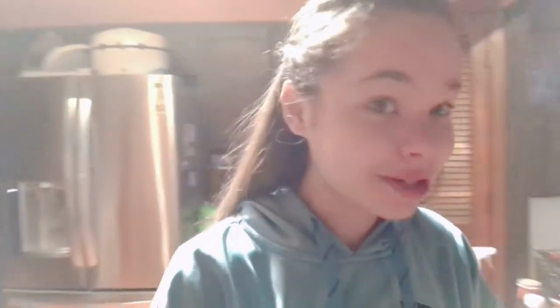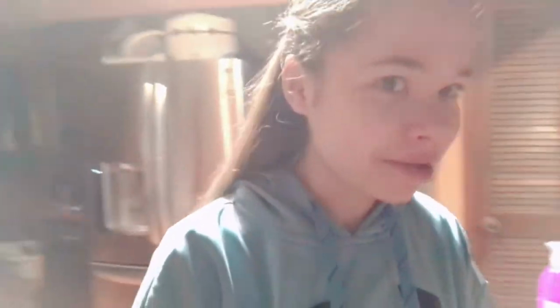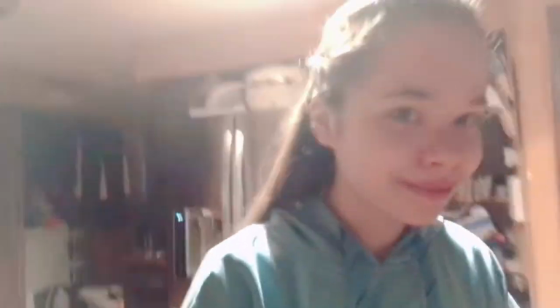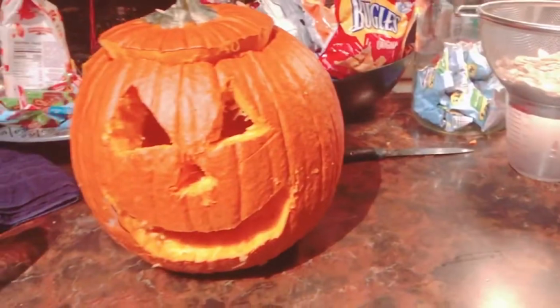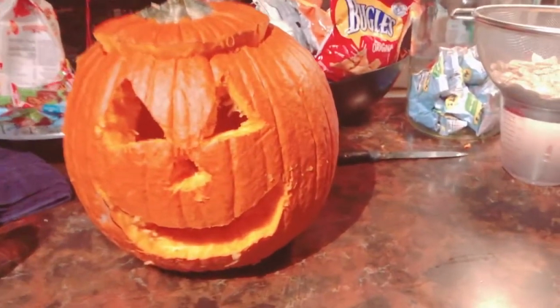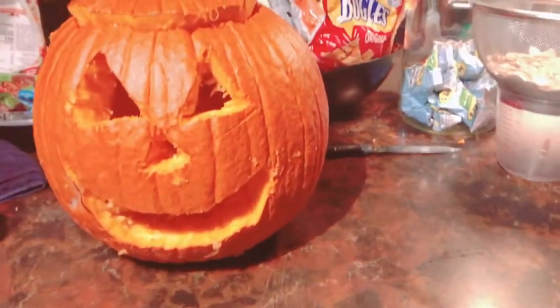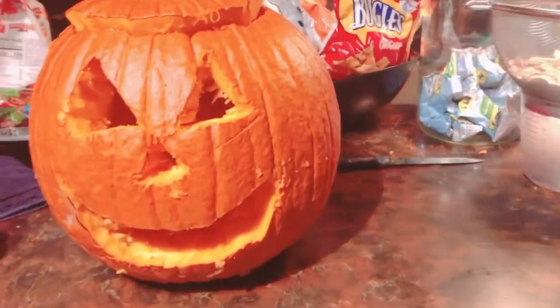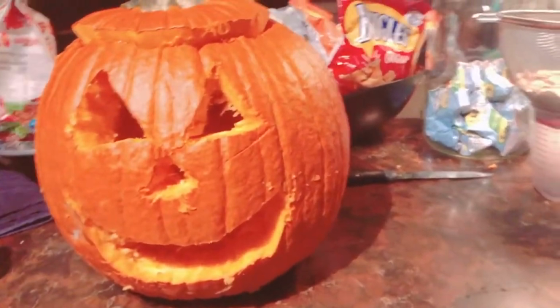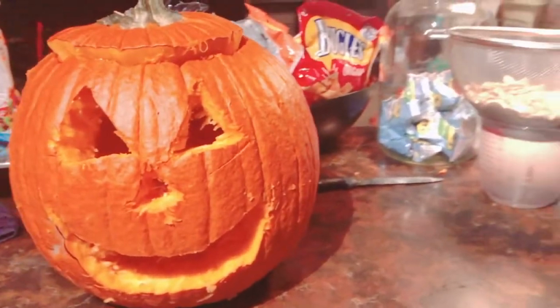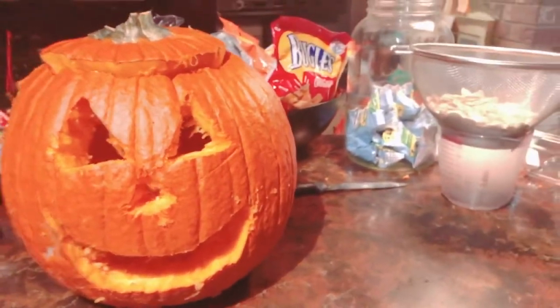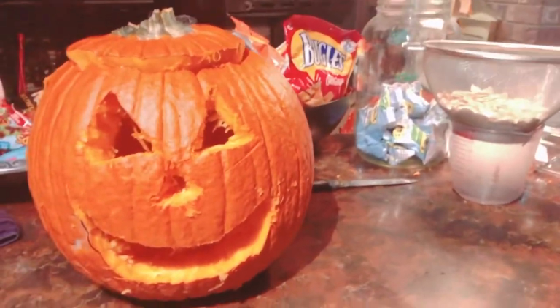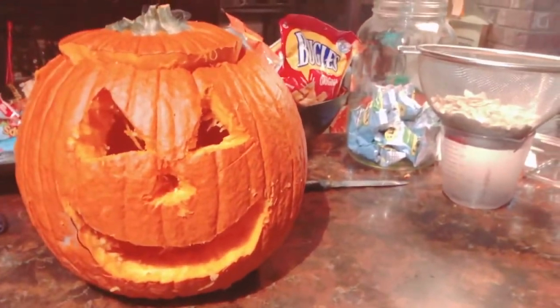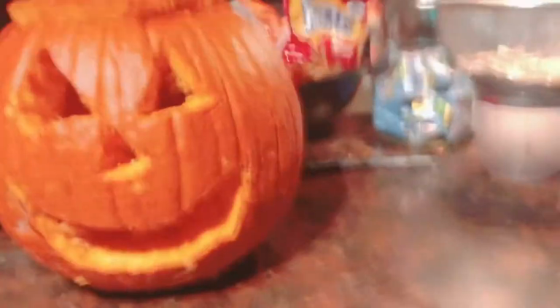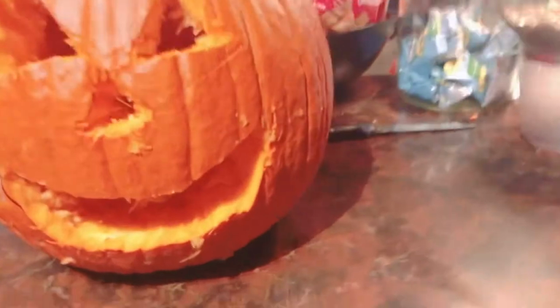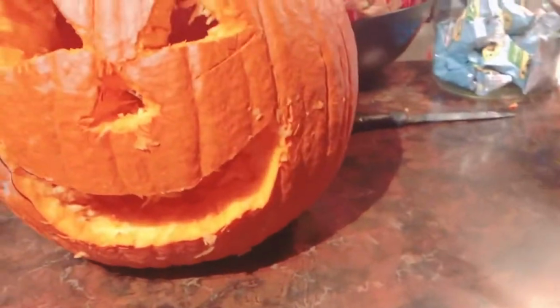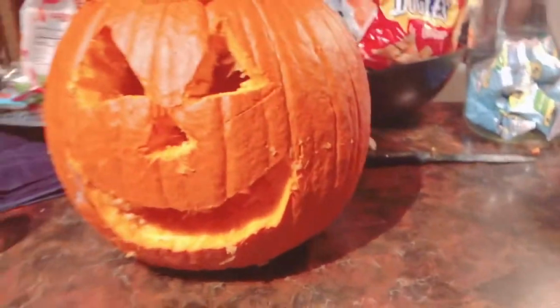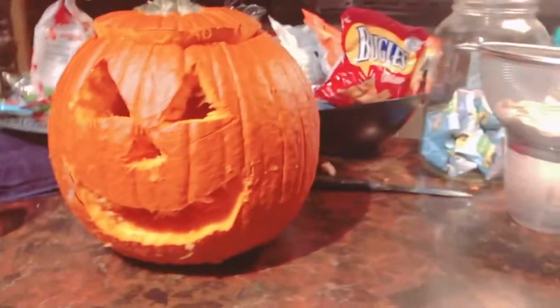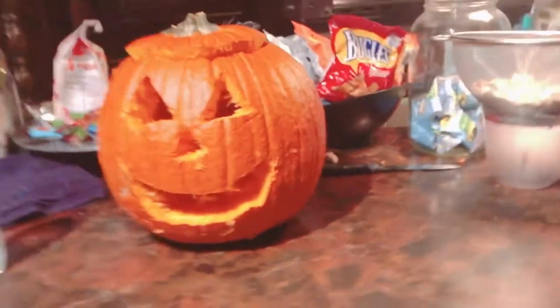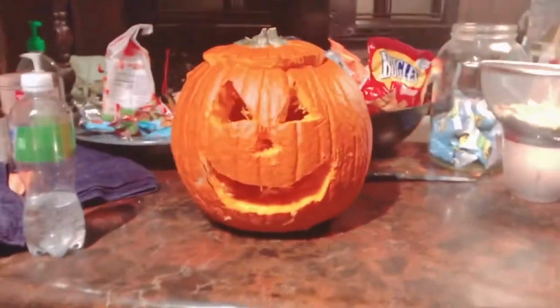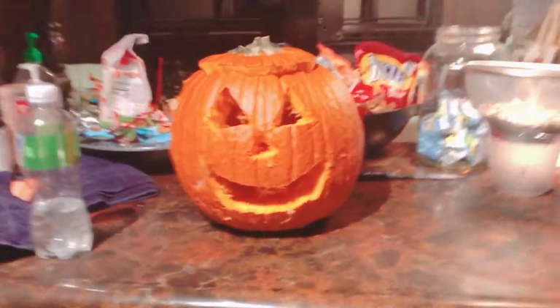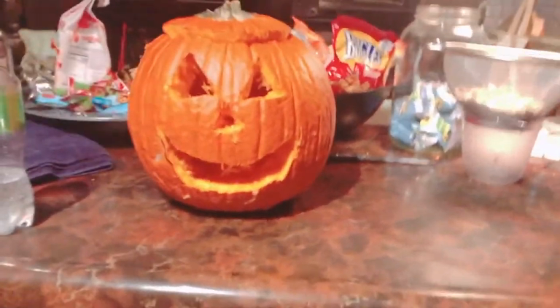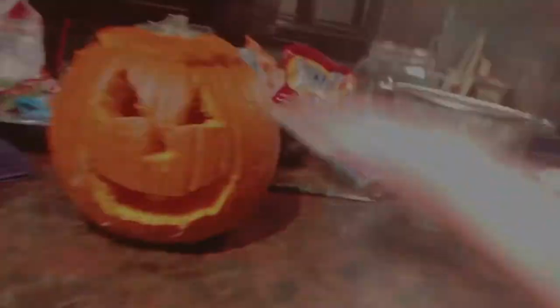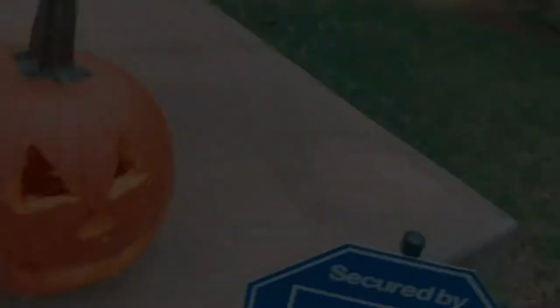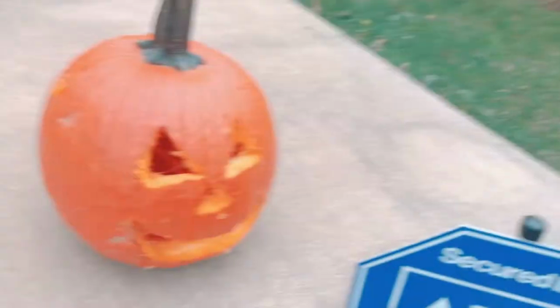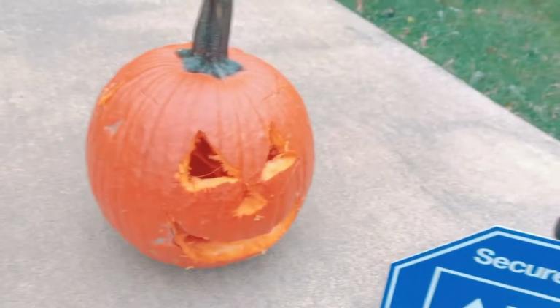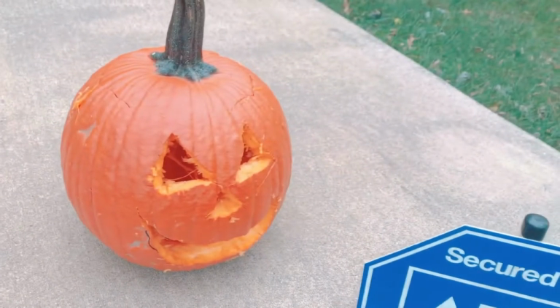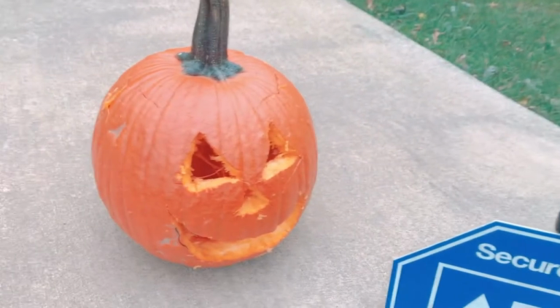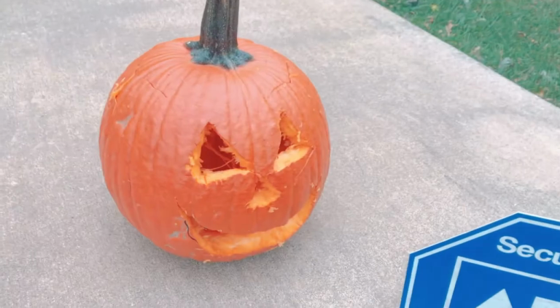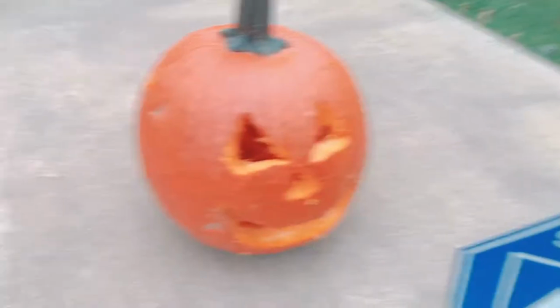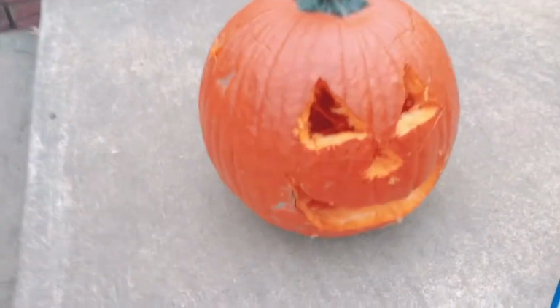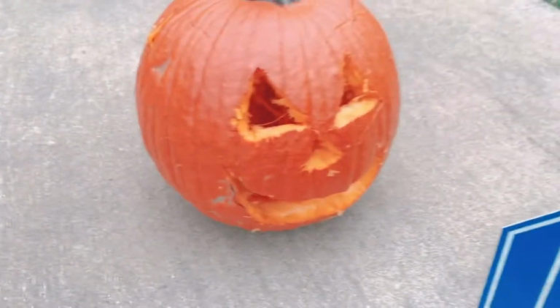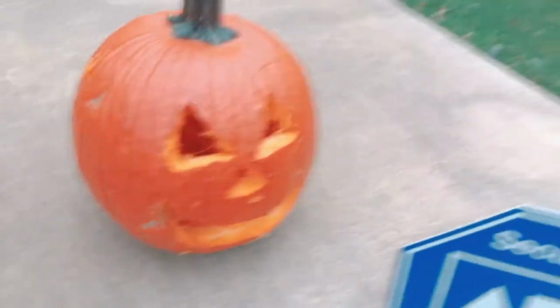I just finished carving the pumpkin and it actually looks really good — I really like it! Here's what it looks like. It looks so good, and now I'm just going to put it outside. It's cool!